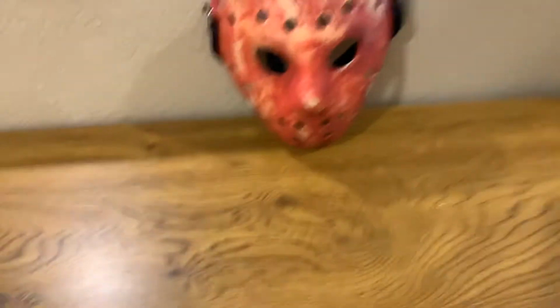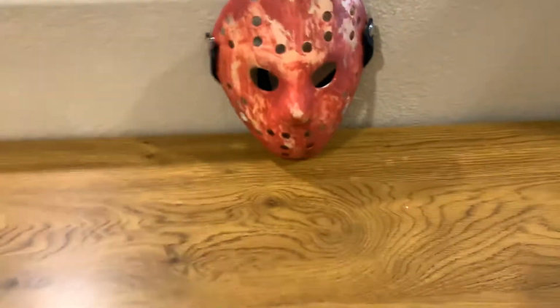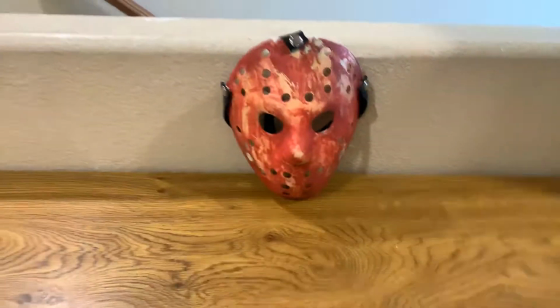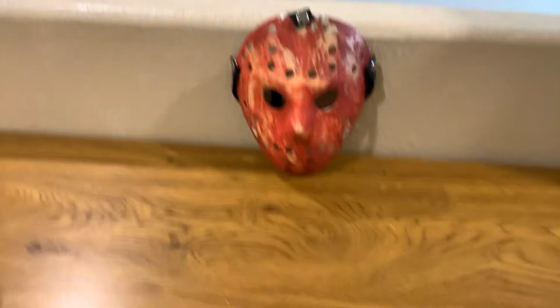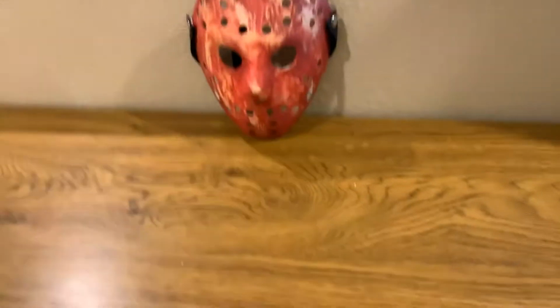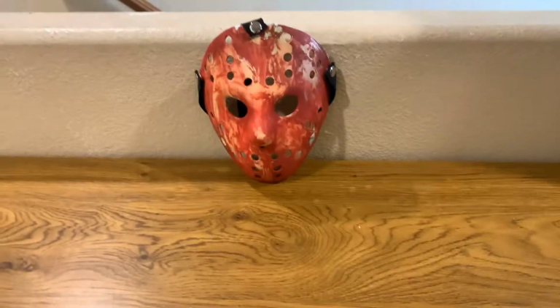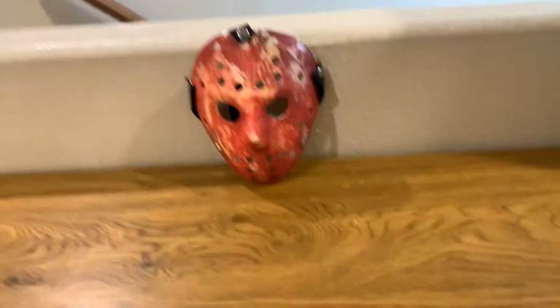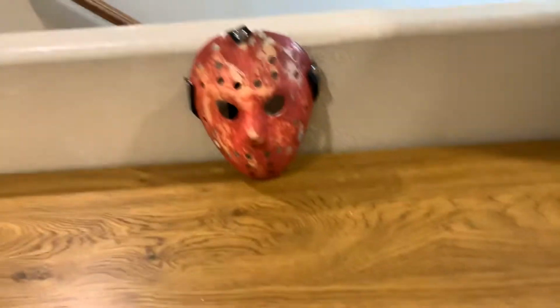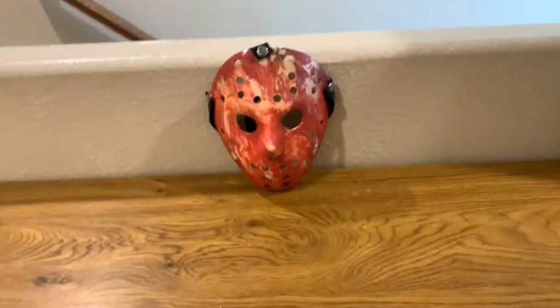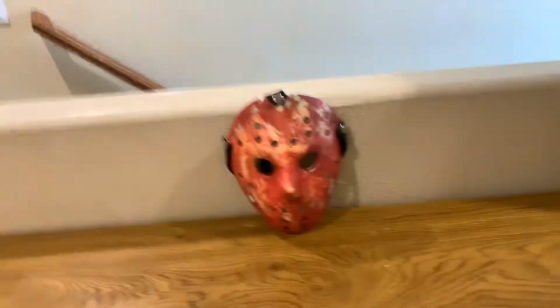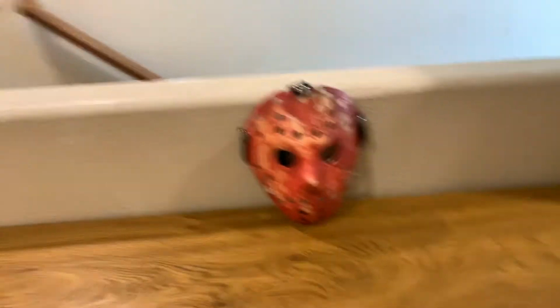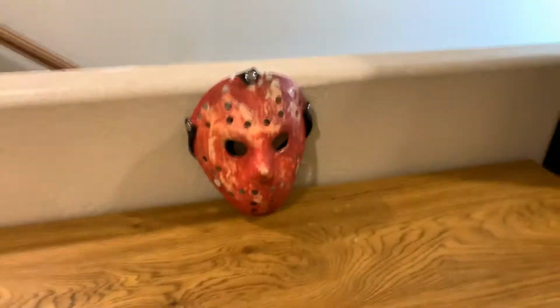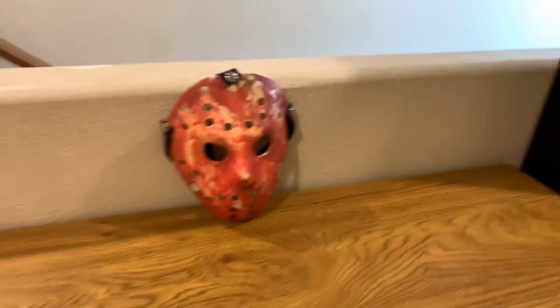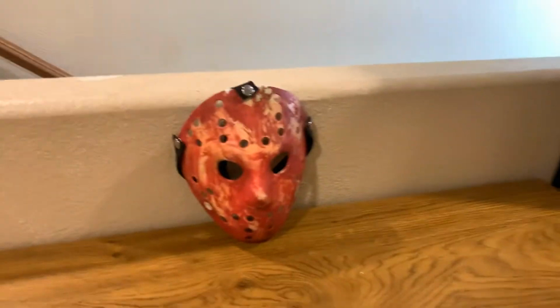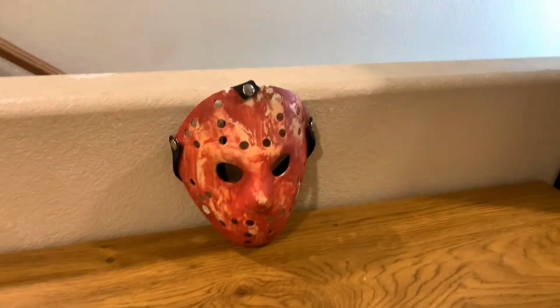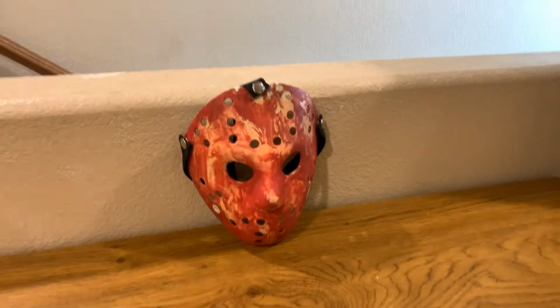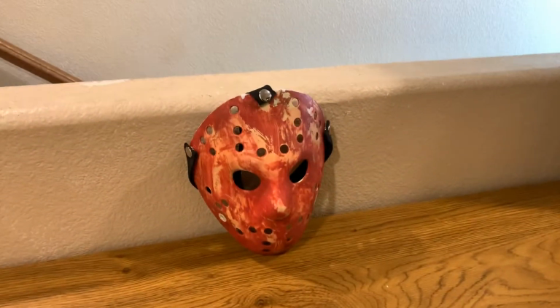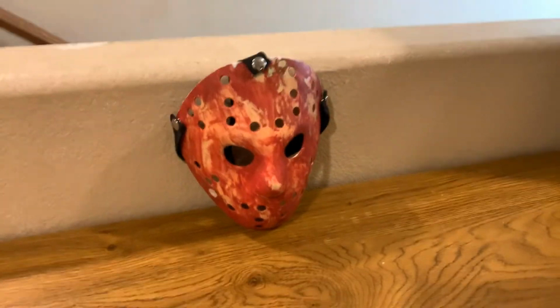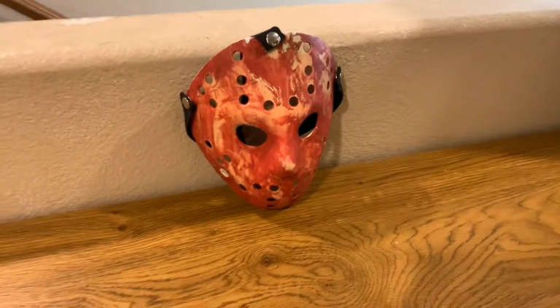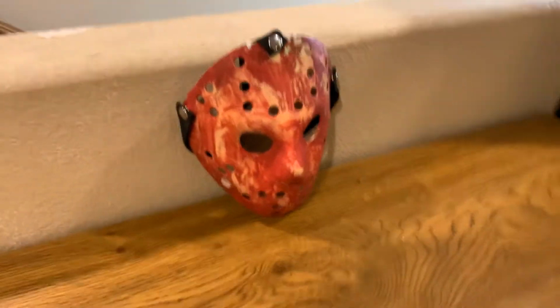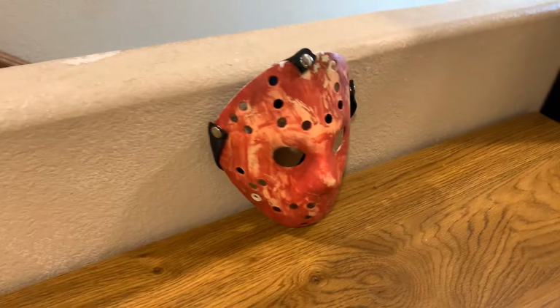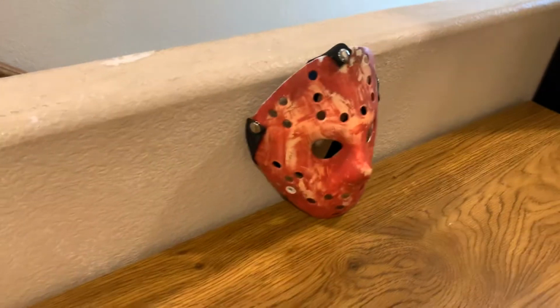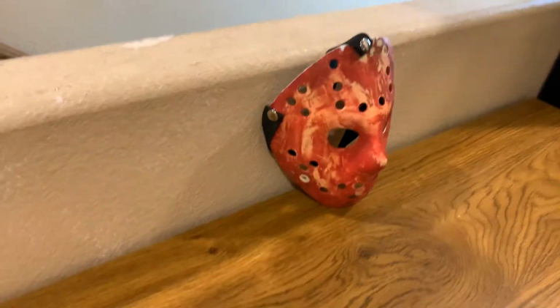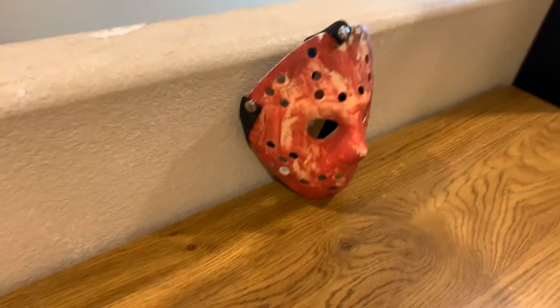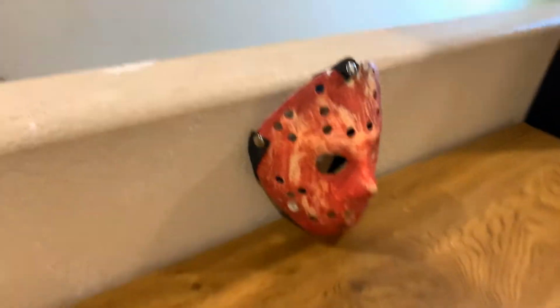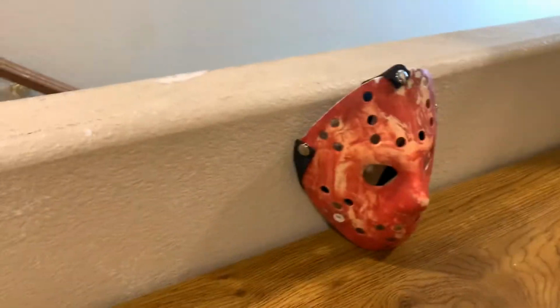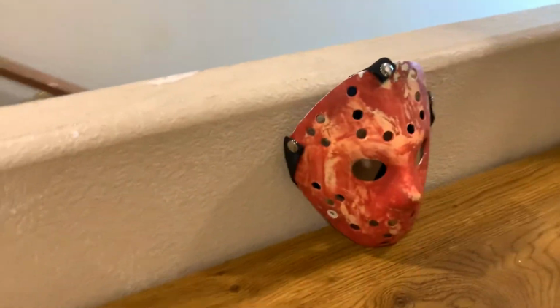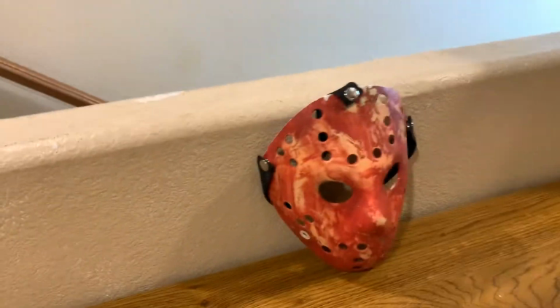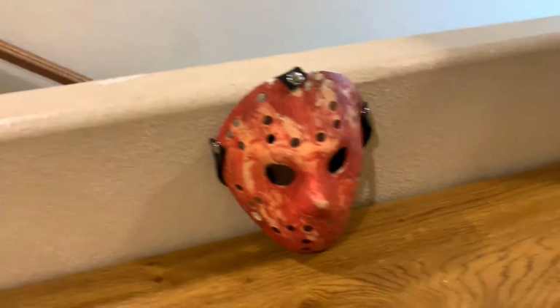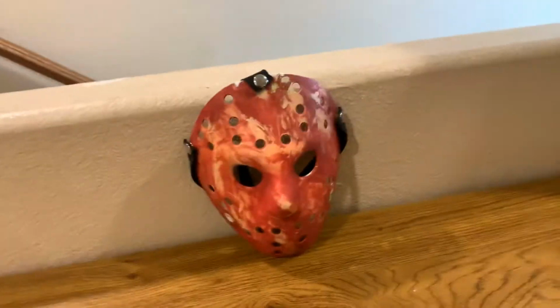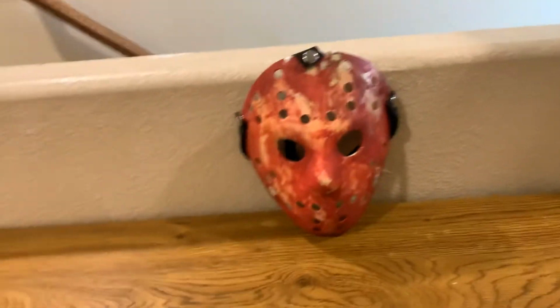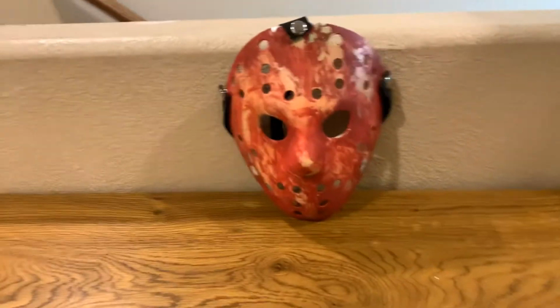Sorry about the noise in the background, but this is what my bloody Jason mask from Freddy vs. Jason looks like.